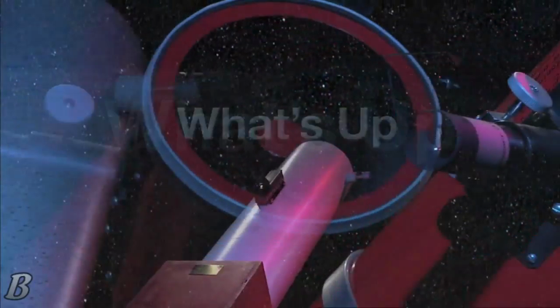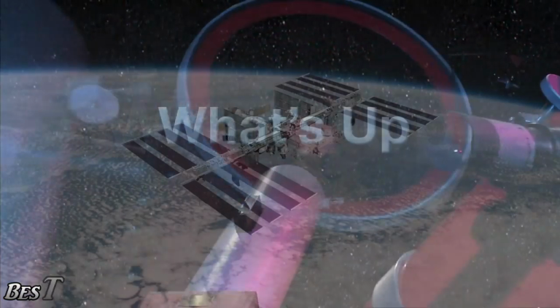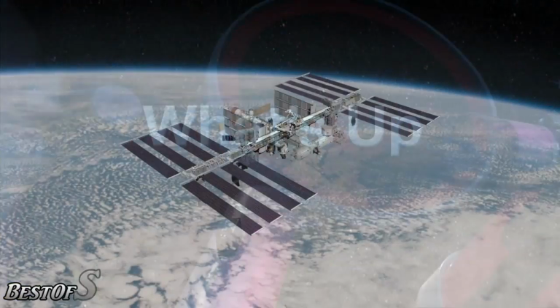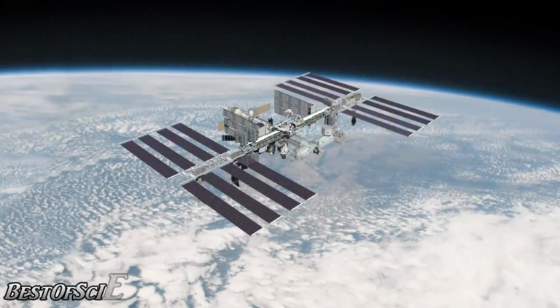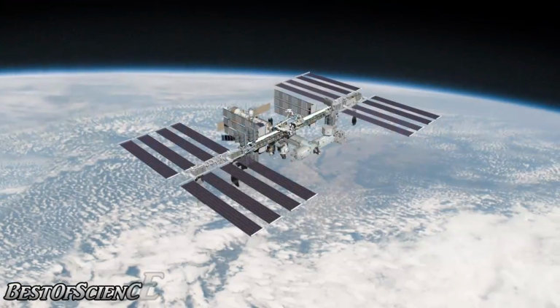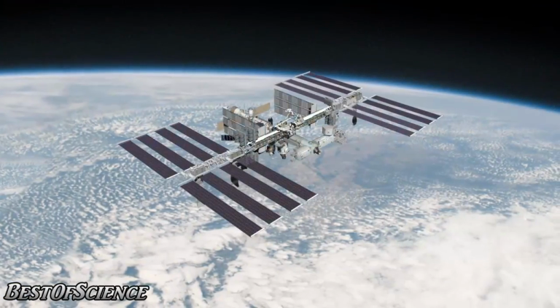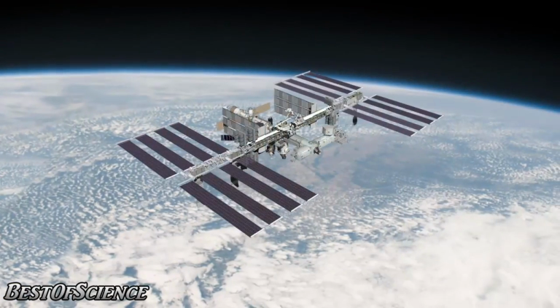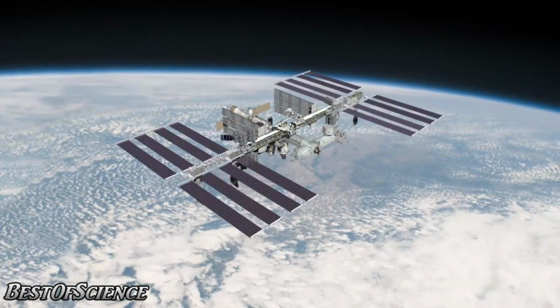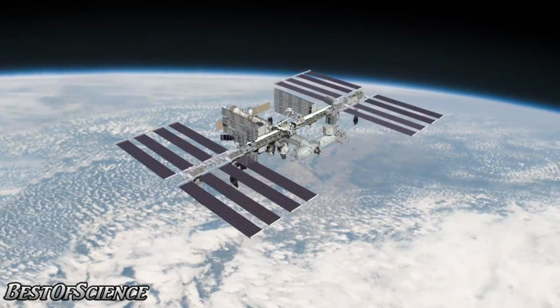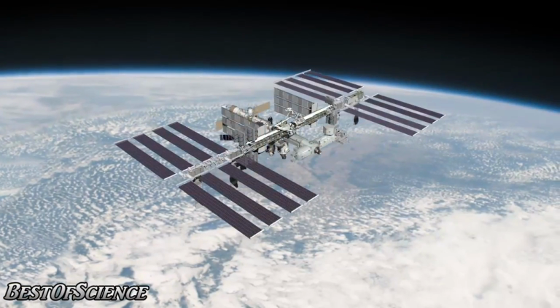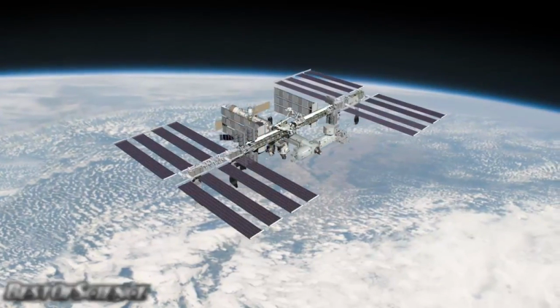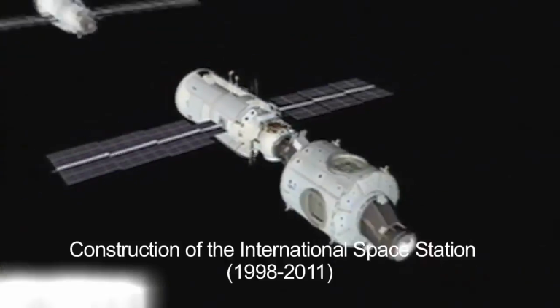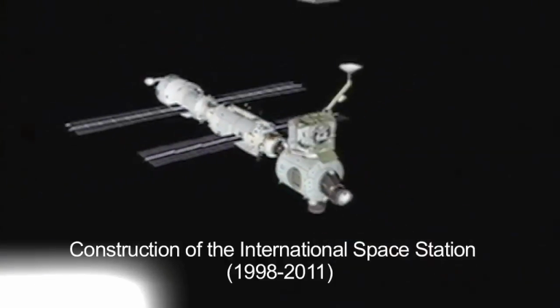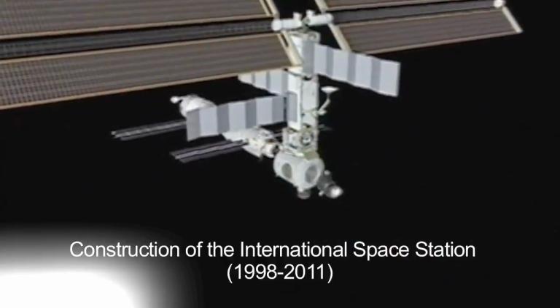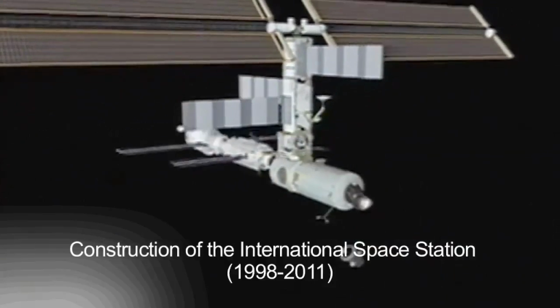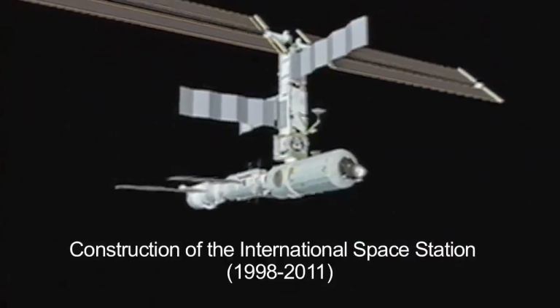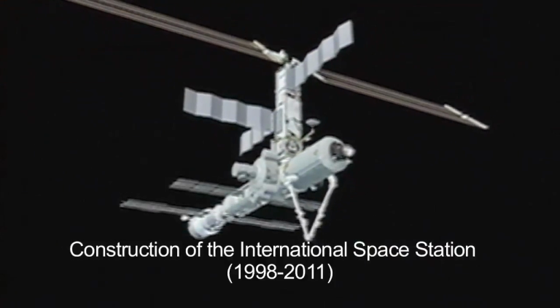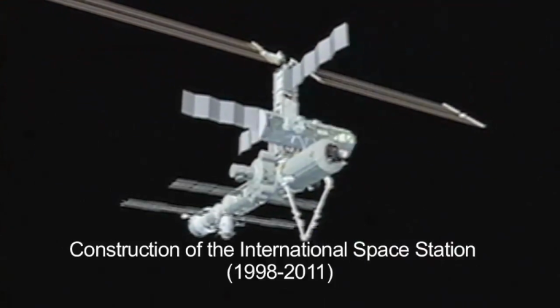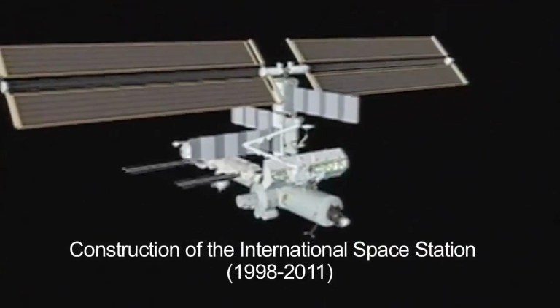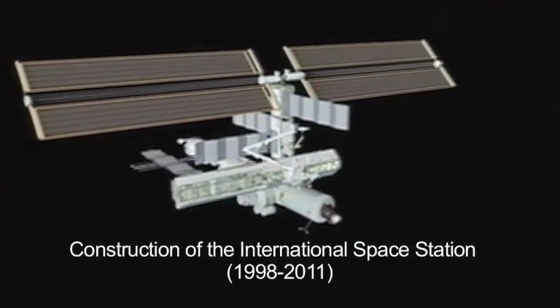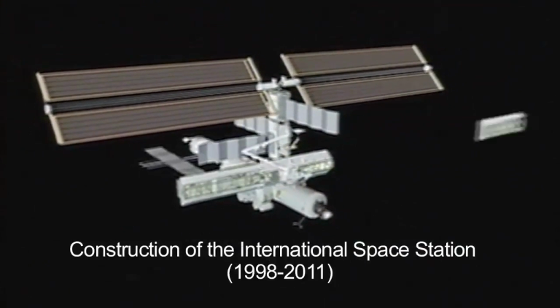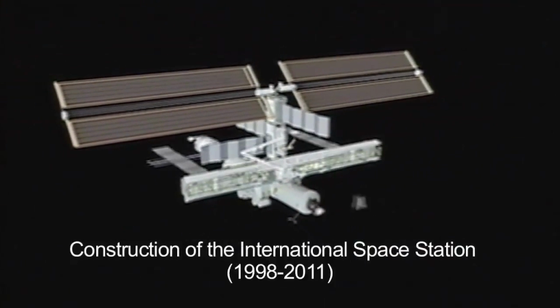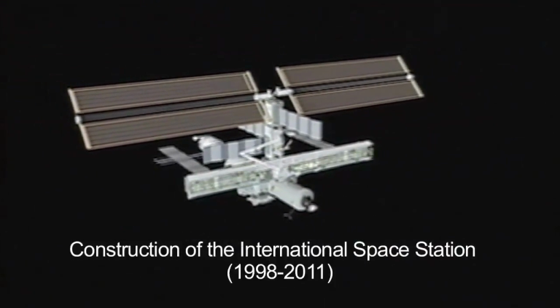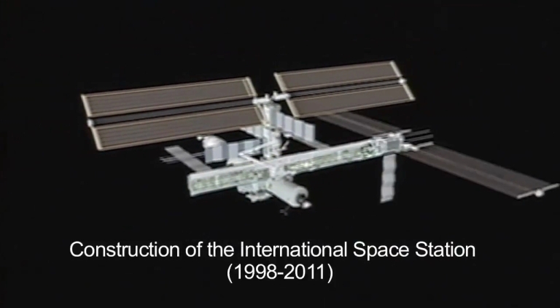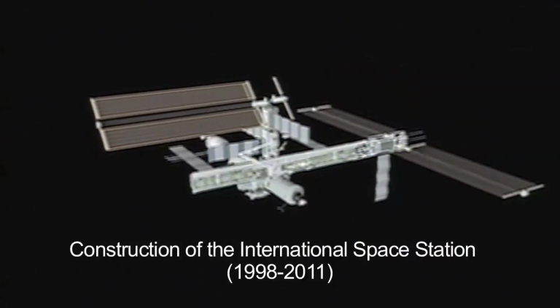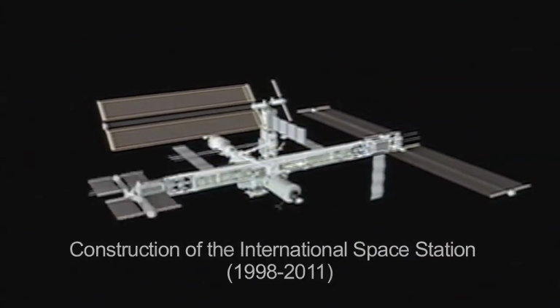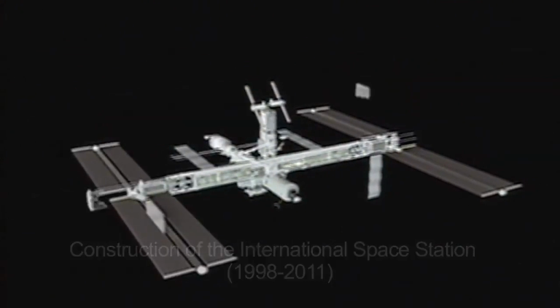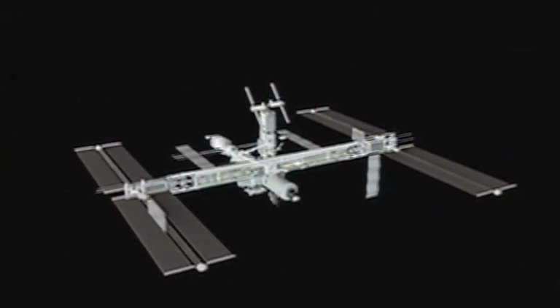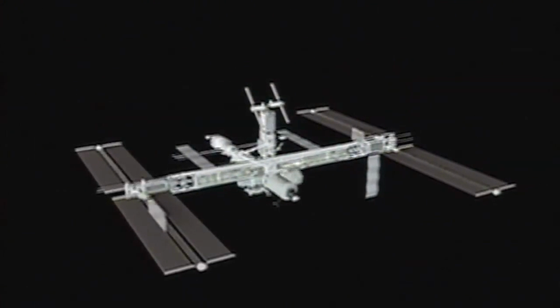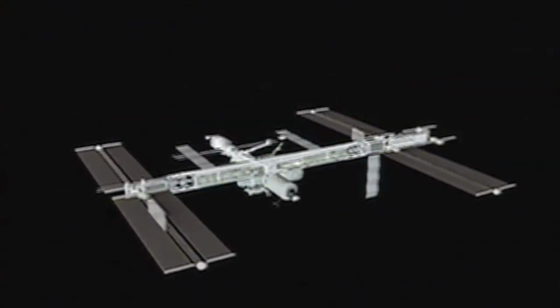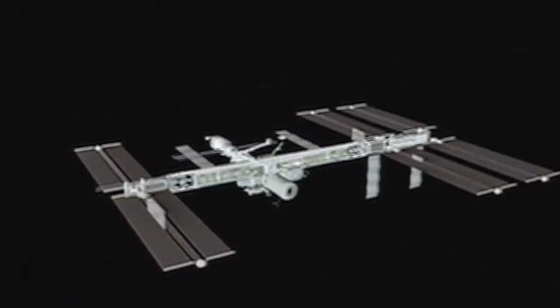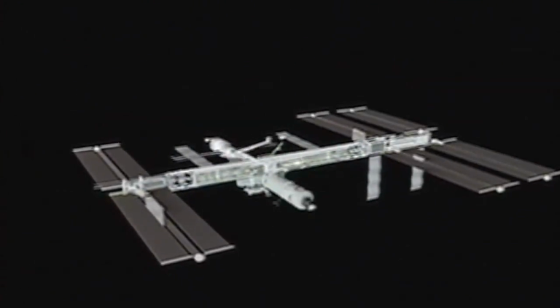The International Space Station. Hello and welcome. I'm Jane Houston Jones of NASA's Jet Propulsion Laboratory in Pasadena, California.